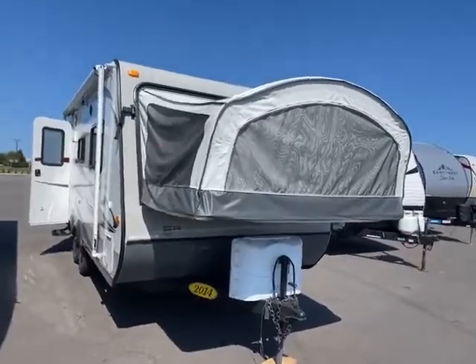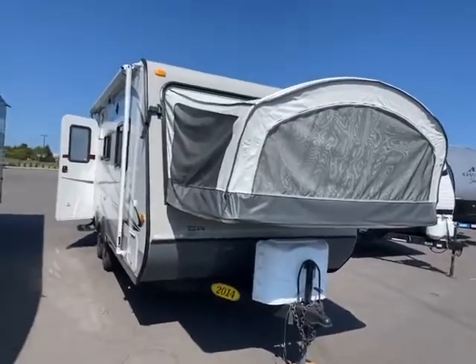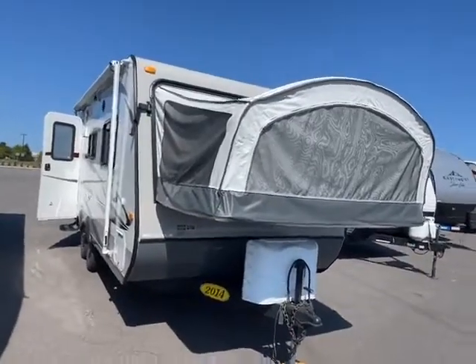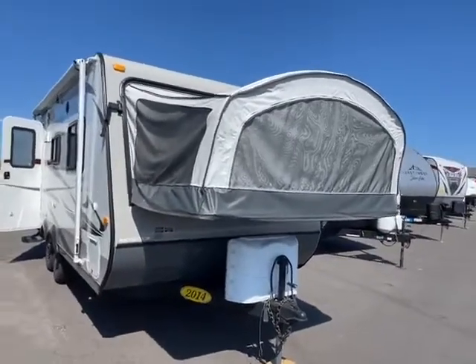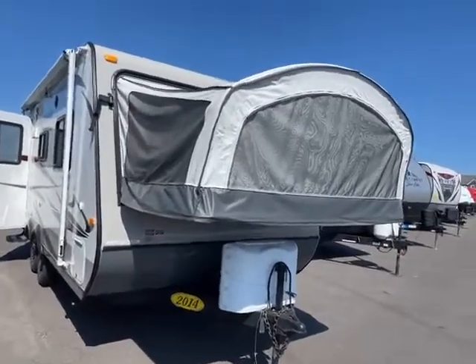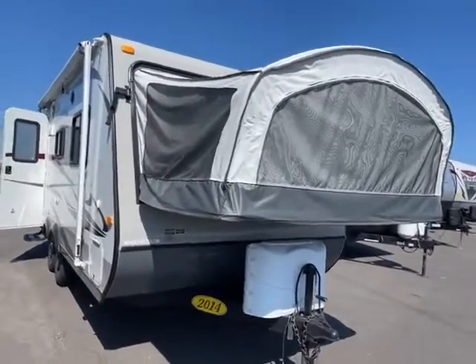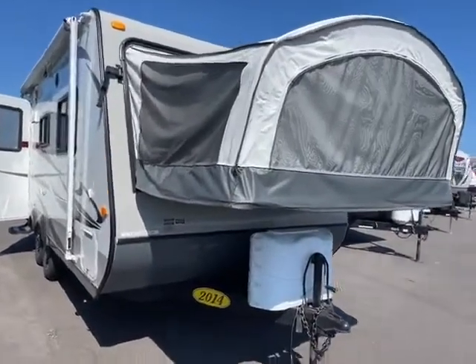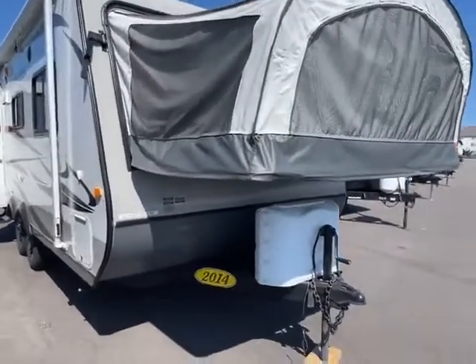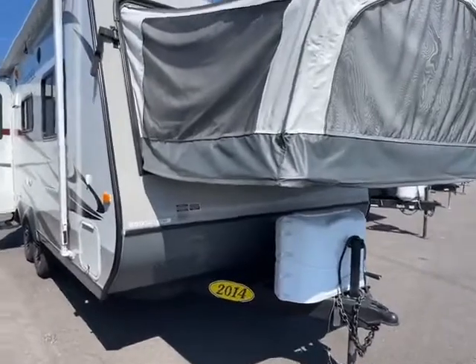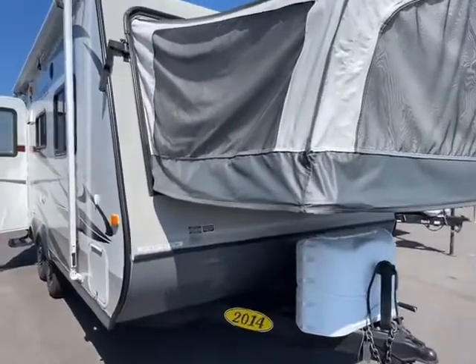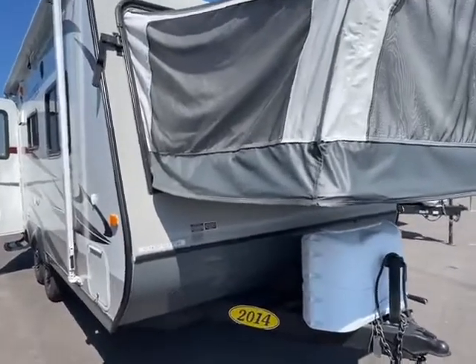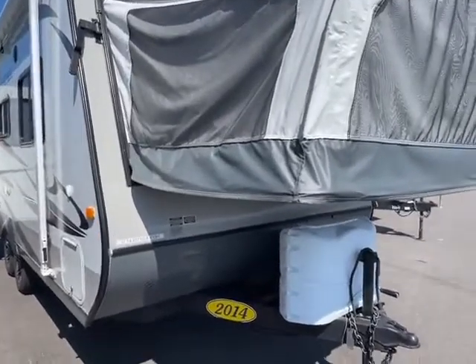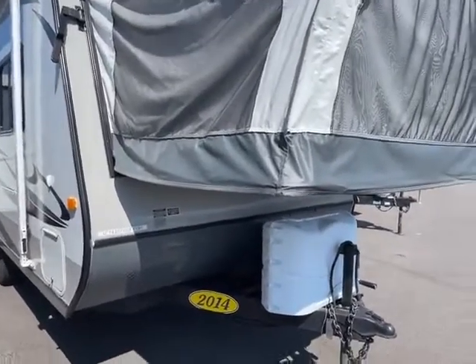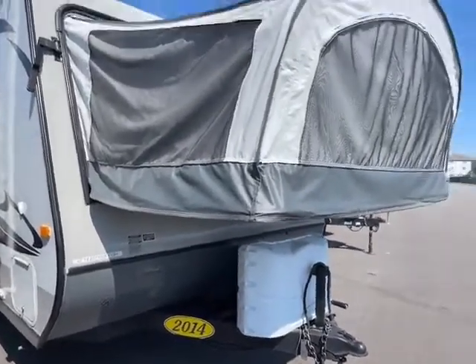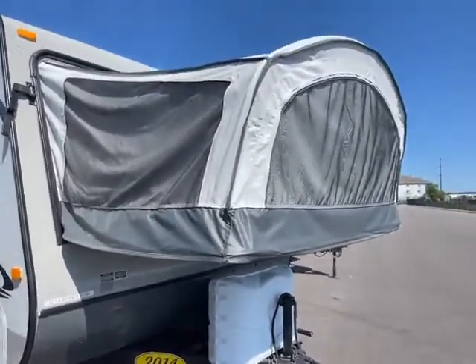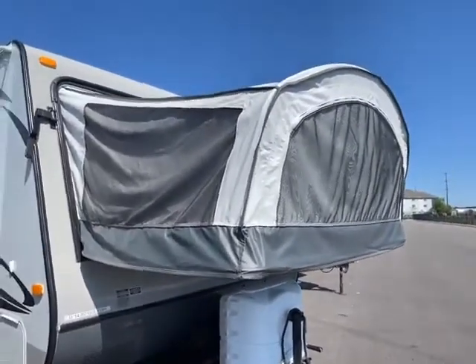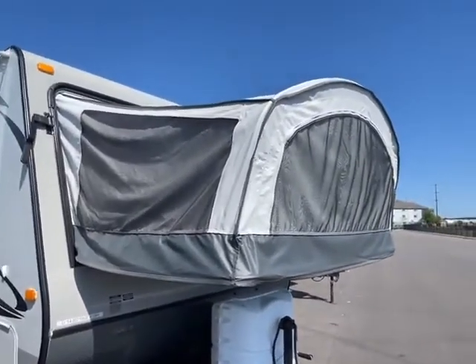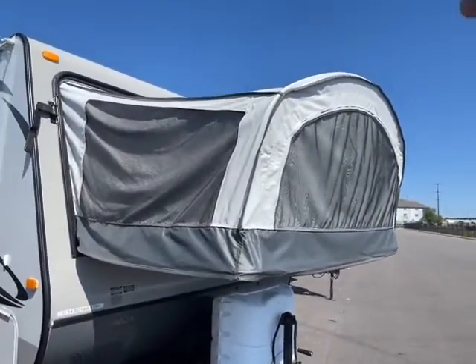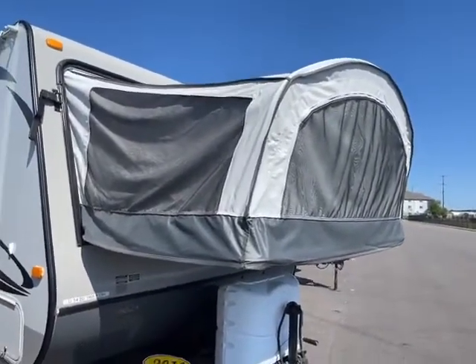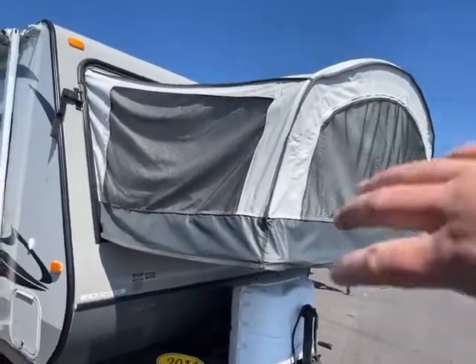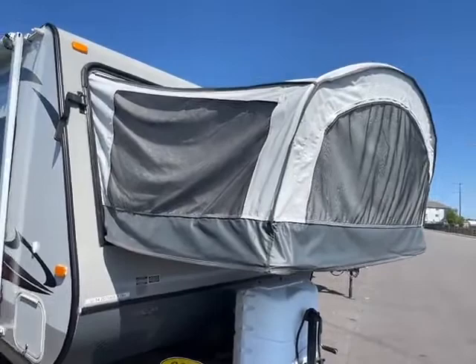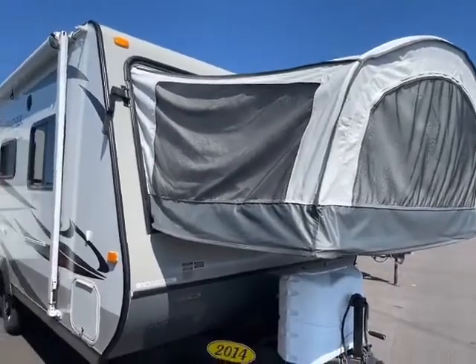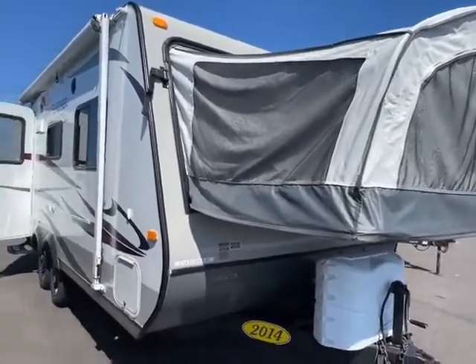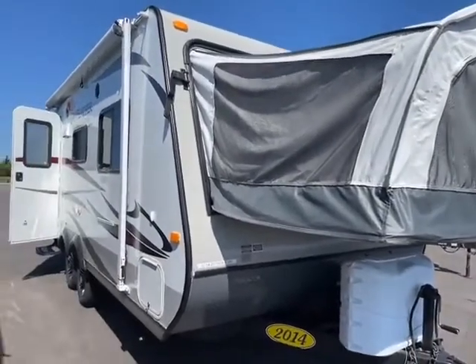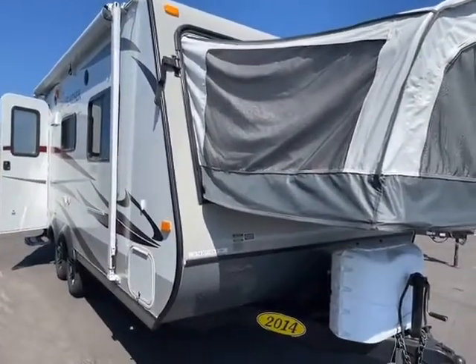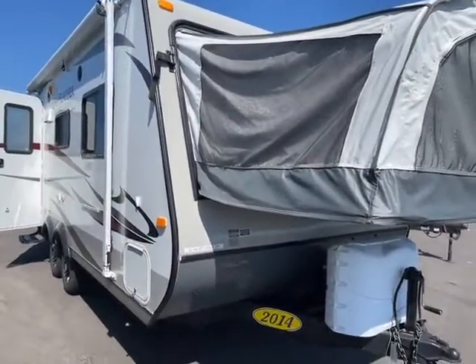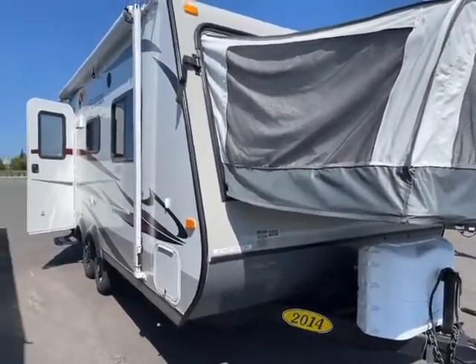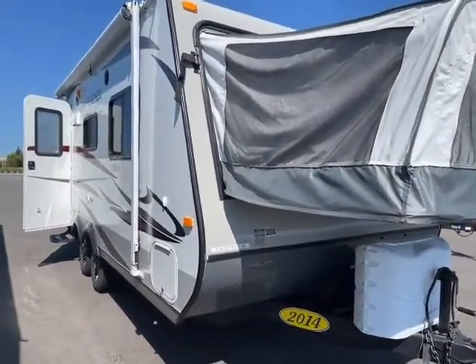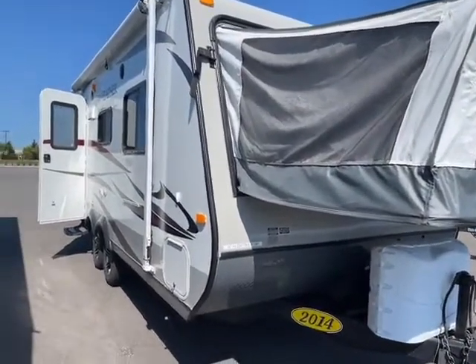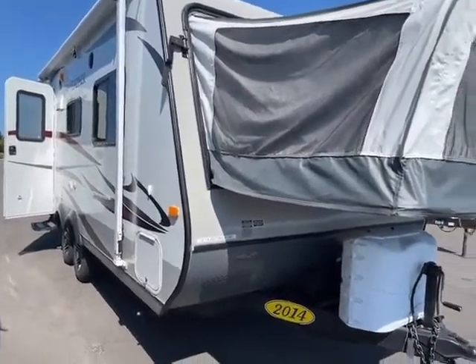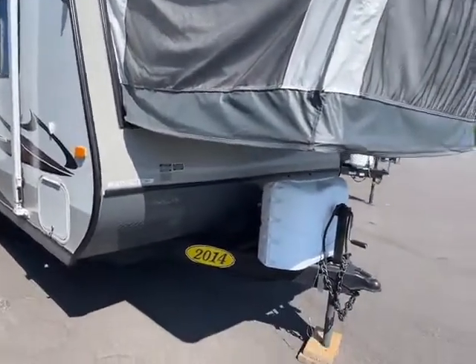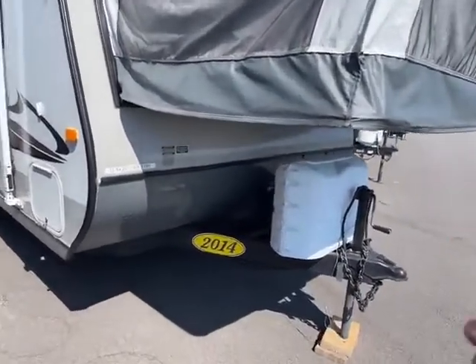Here we are at the front of this Jayco 2014. It's an X19H. As you can see, the fabric is awesome — it's great. It's a small camper, 3,600 pounds, but you can sleep eight people. It's awesome.